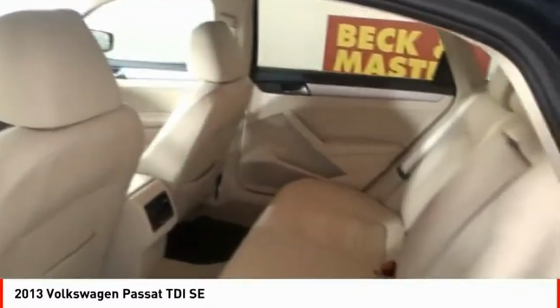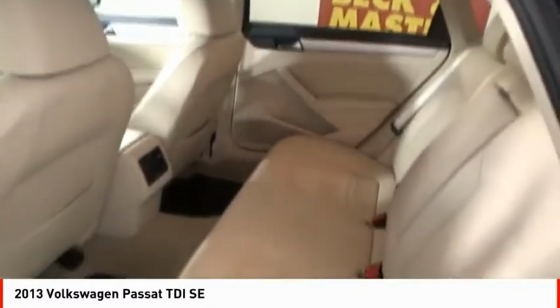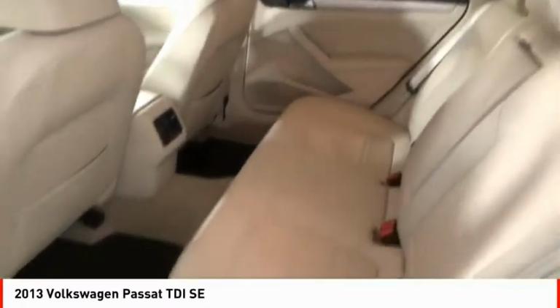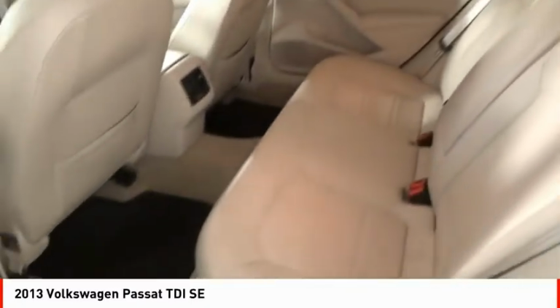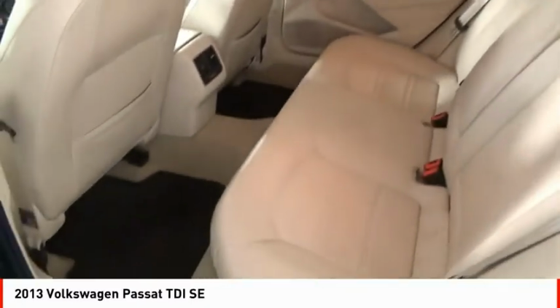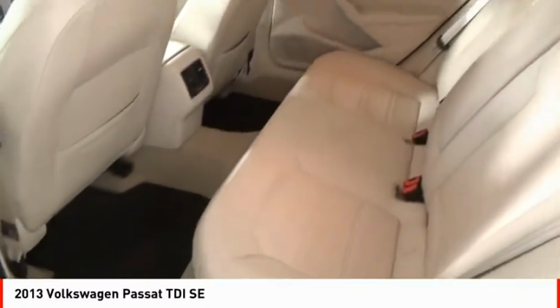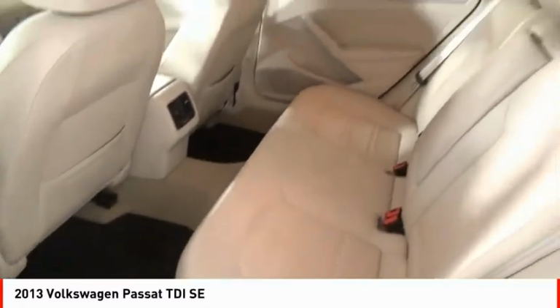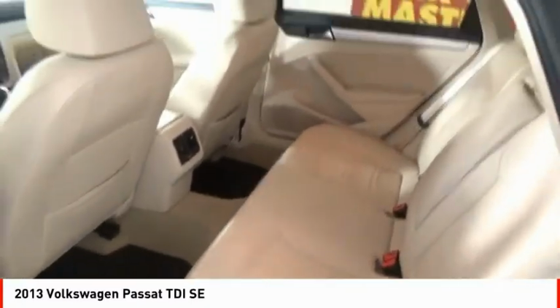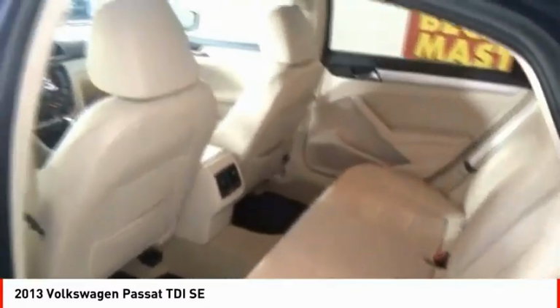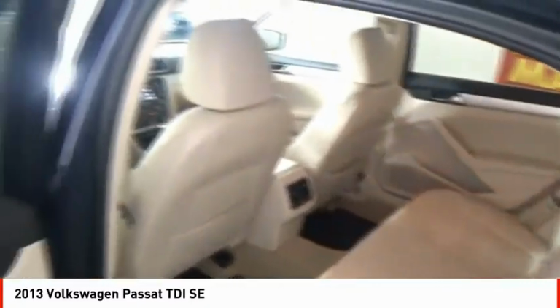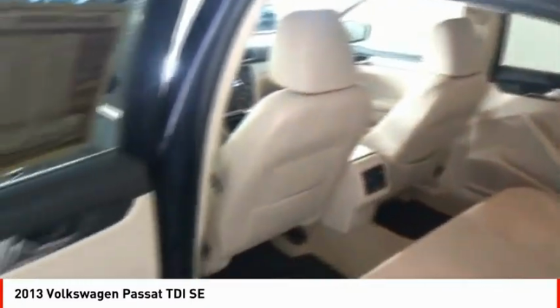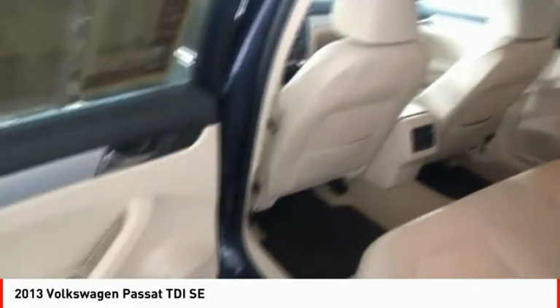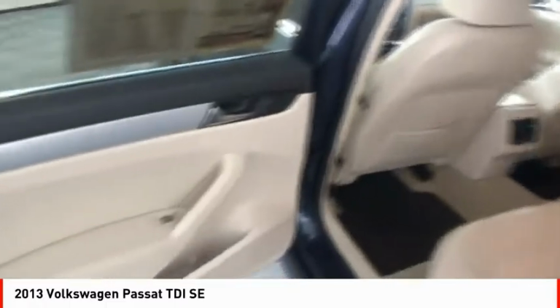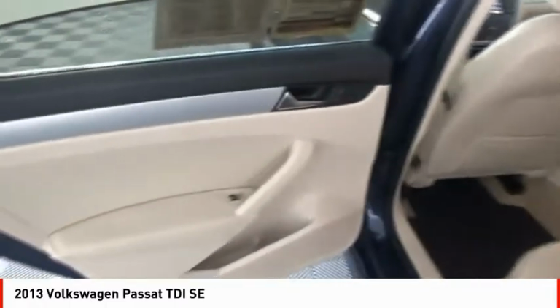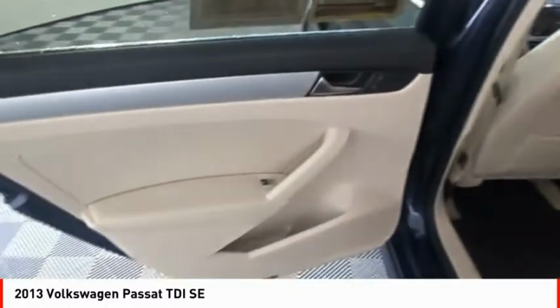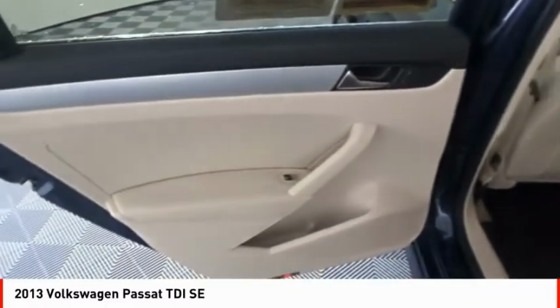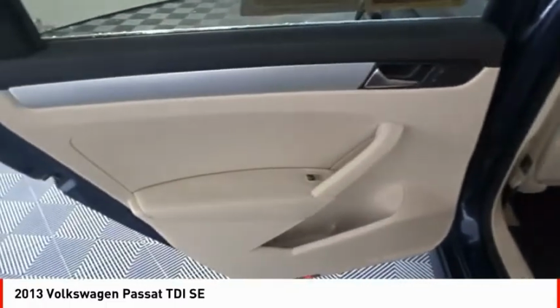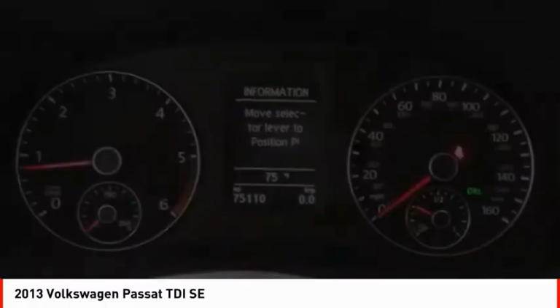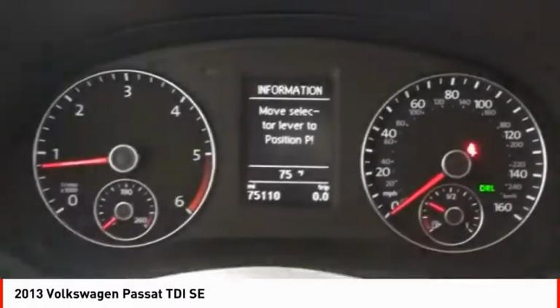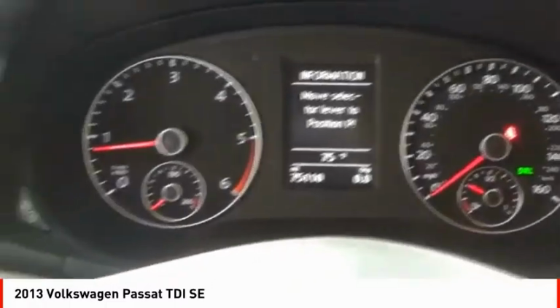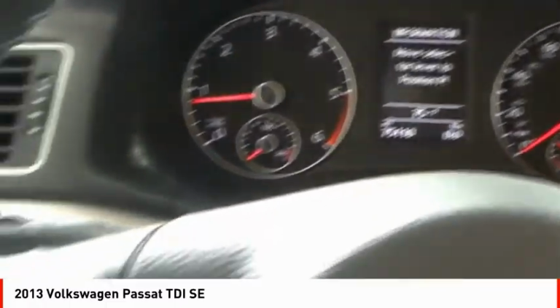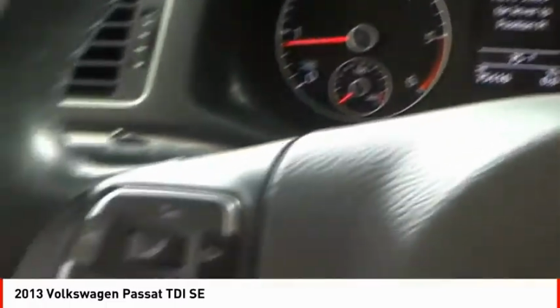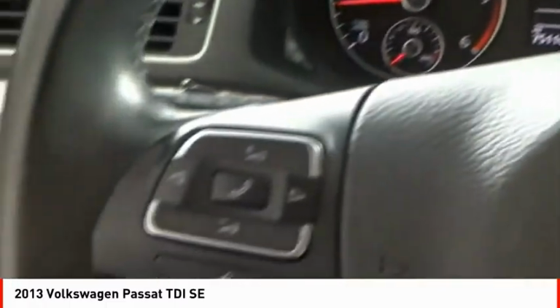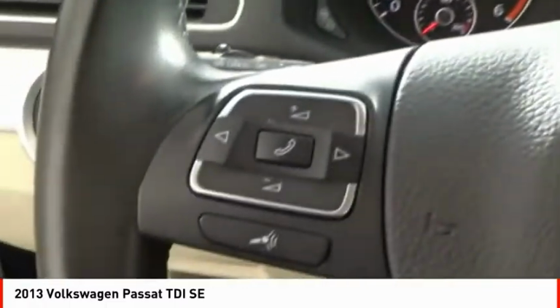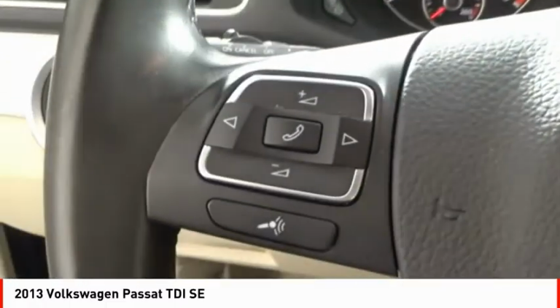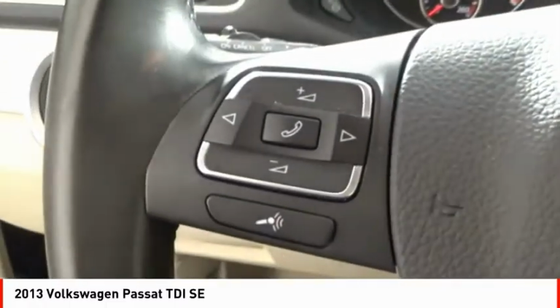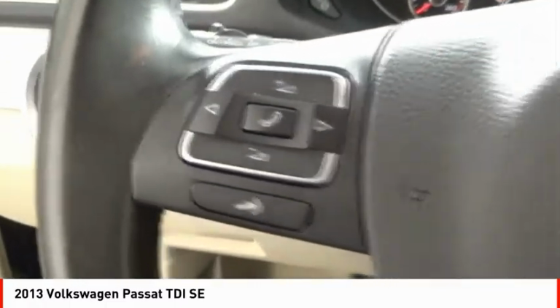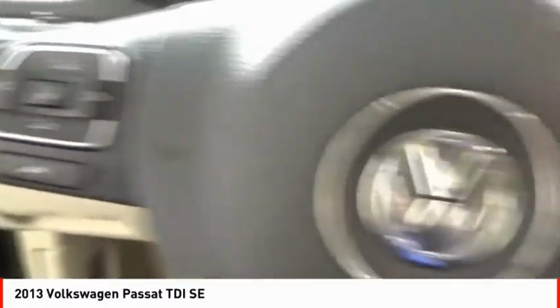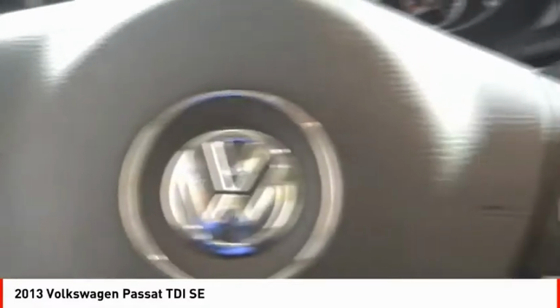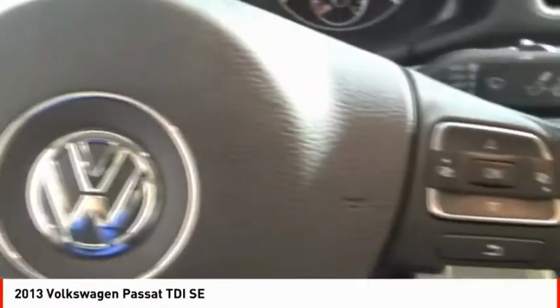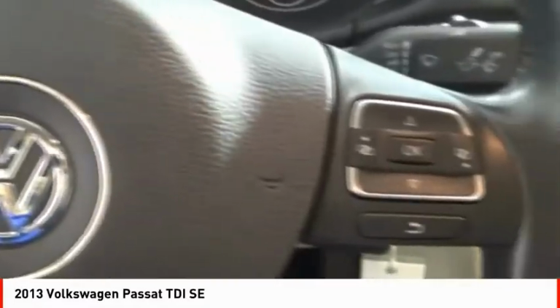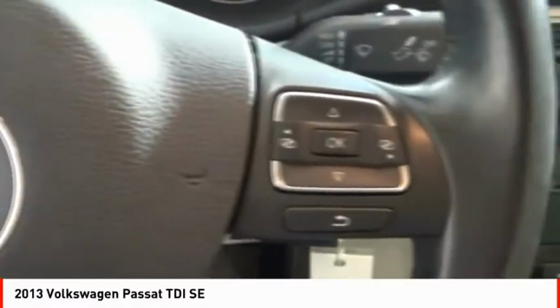Cargo area 12-volt power outlet, child safety locks, and tachometer. Searching for a dependable vehicle that looks great too? You found it. So stop in today.